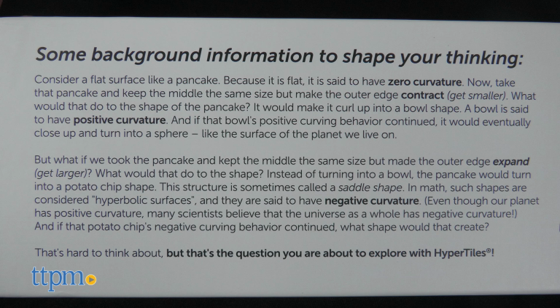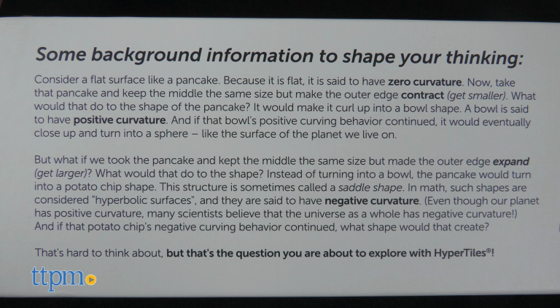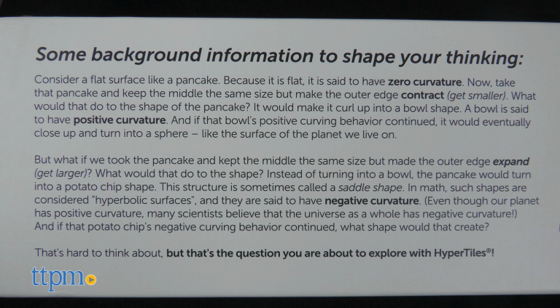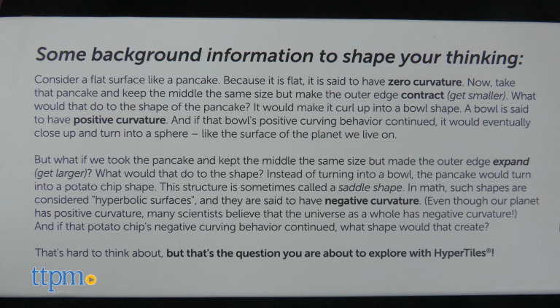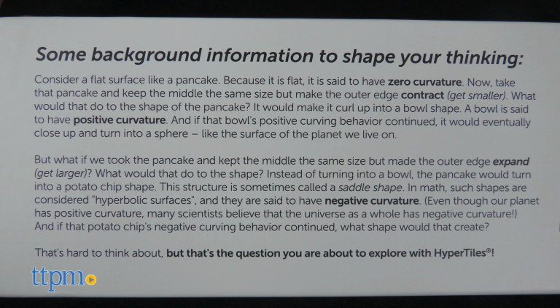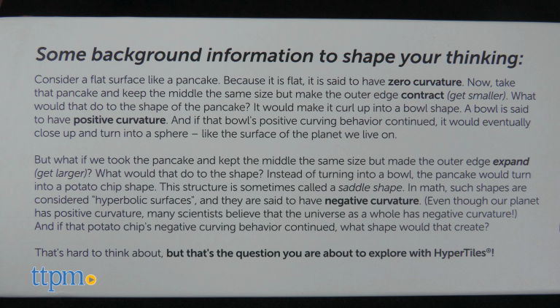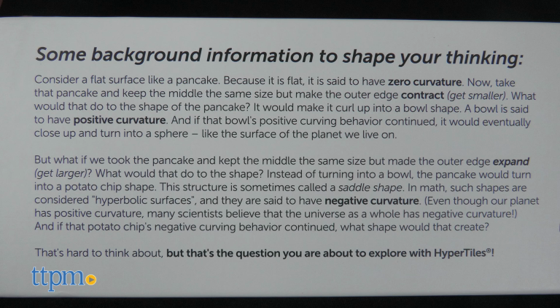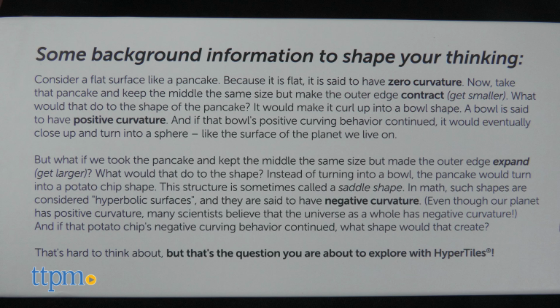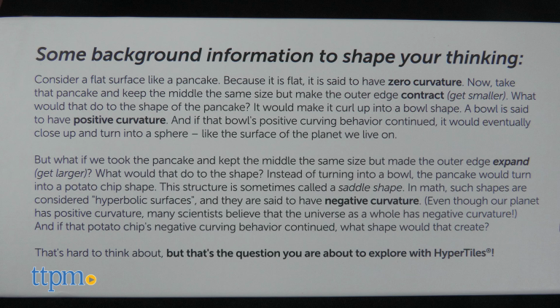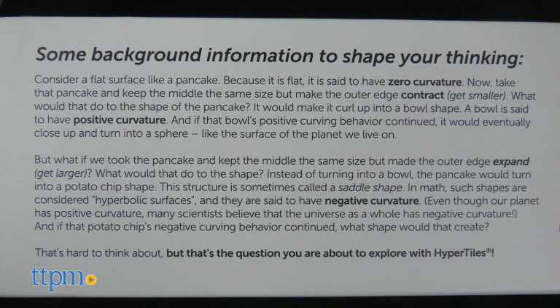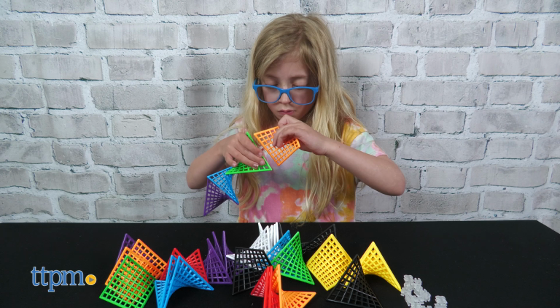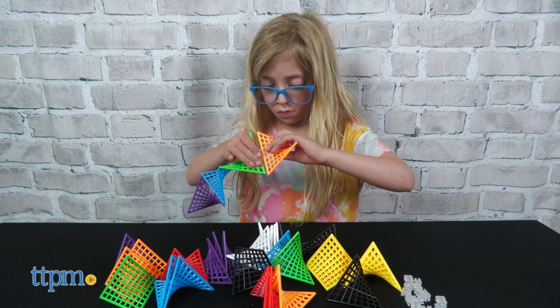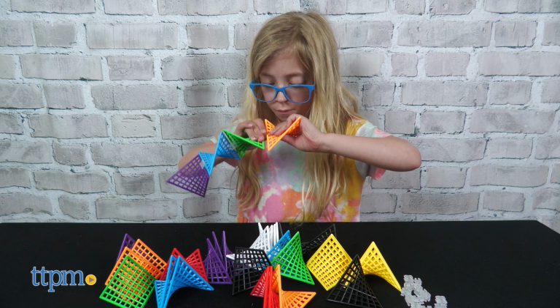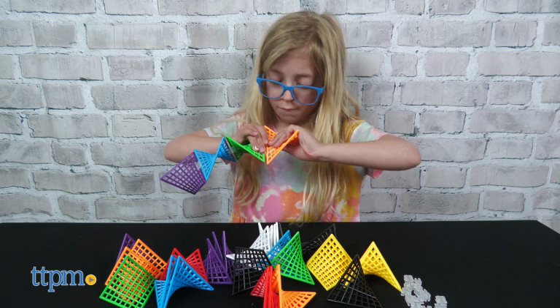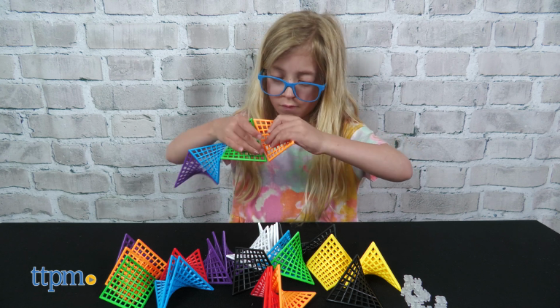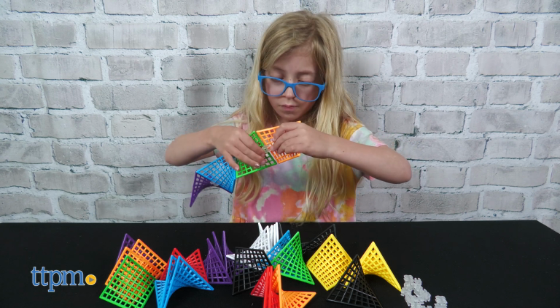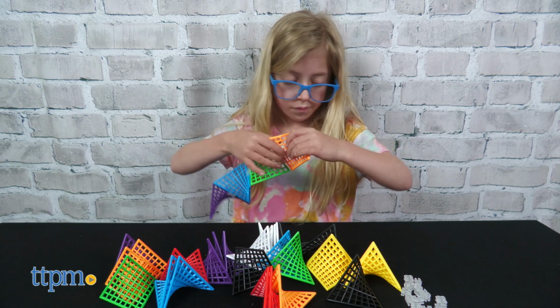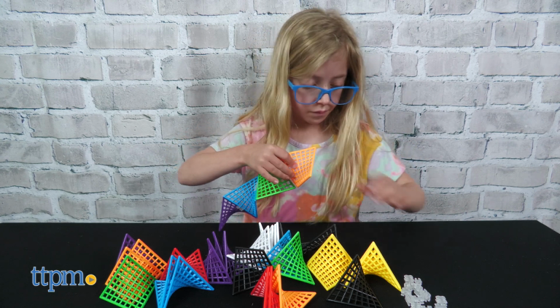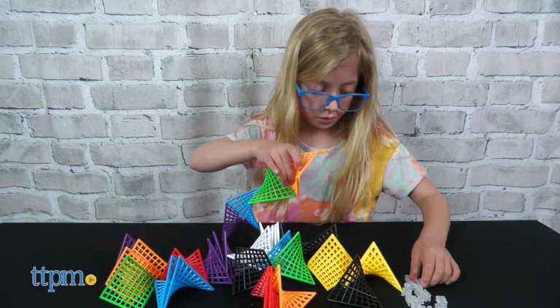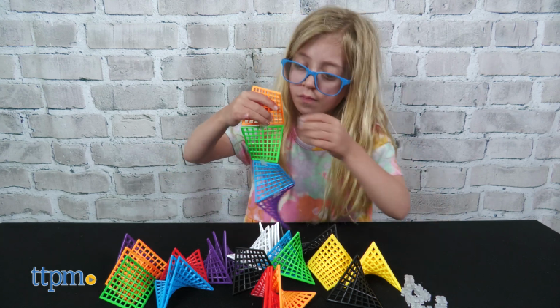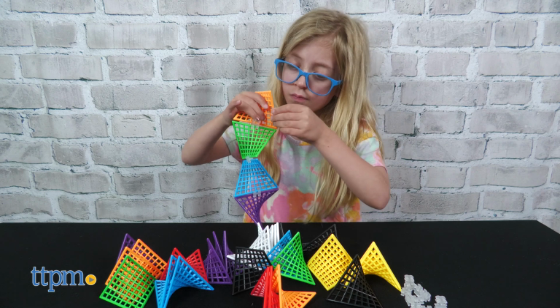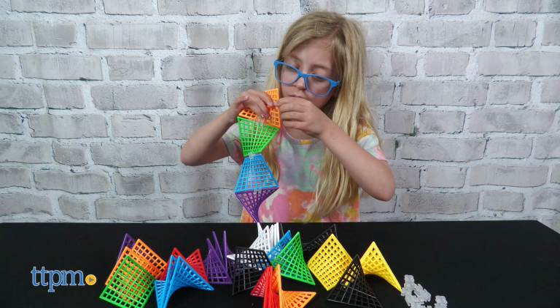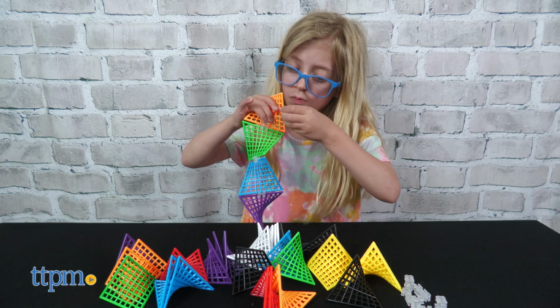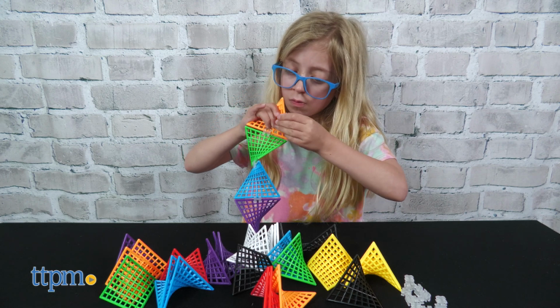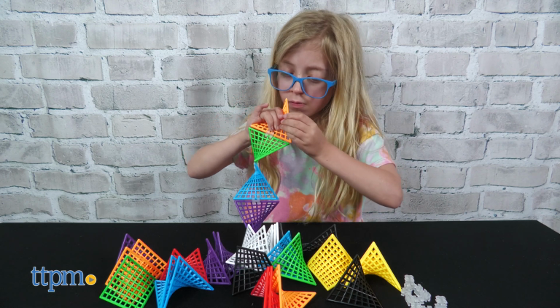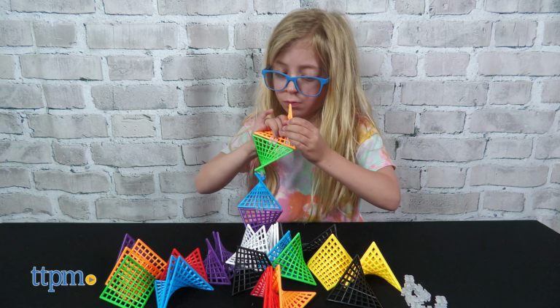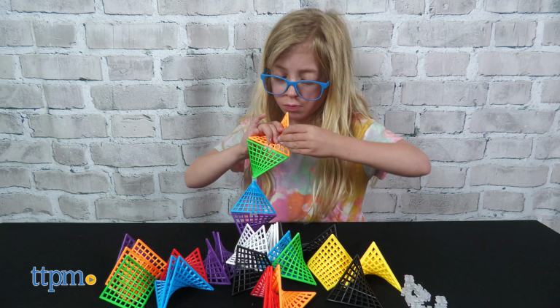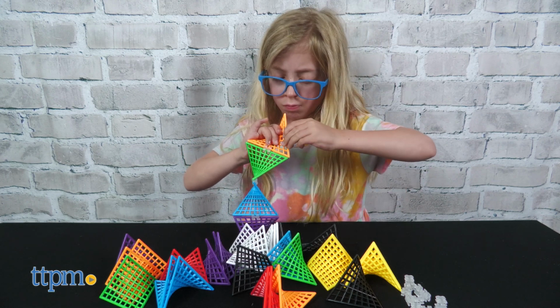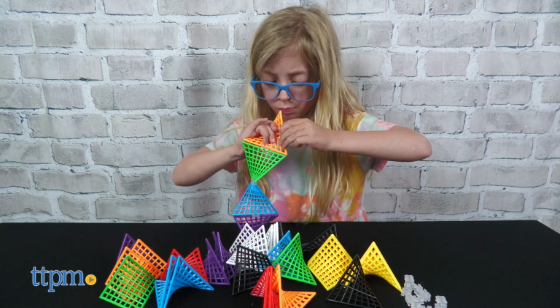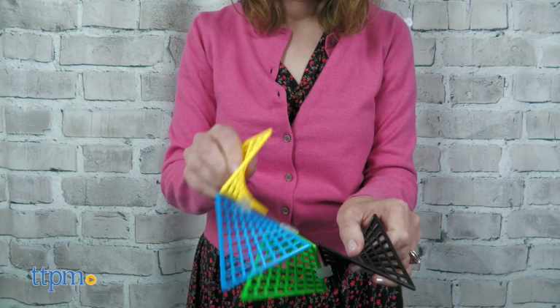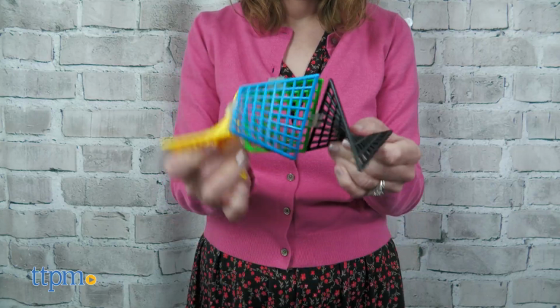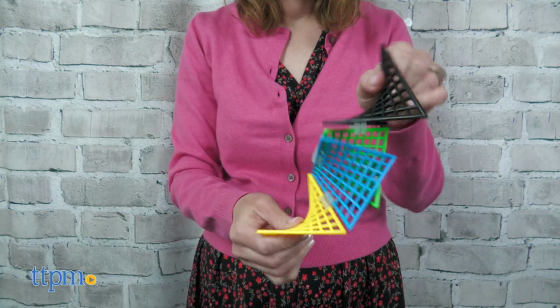The side of the box explains a little more of the math behind HyperTiles and challenges kids to think in a different way. It's really cool to see how these tiles connect and move together. It was easy for my 8-year-old to connect the tiles and she loved seeing how the pieces moved.